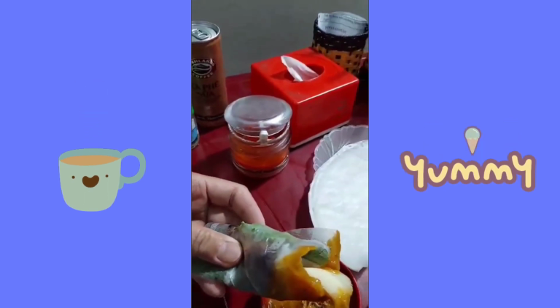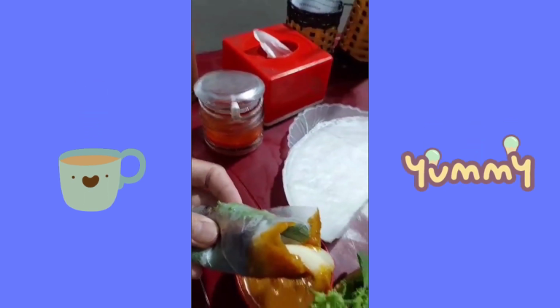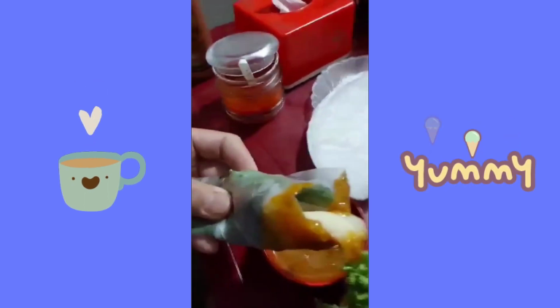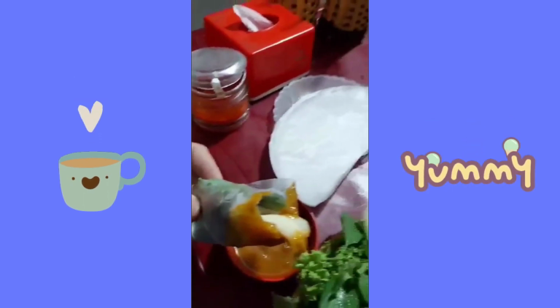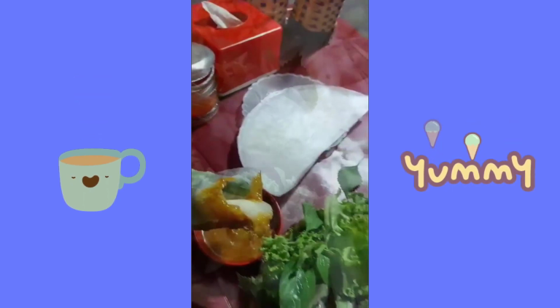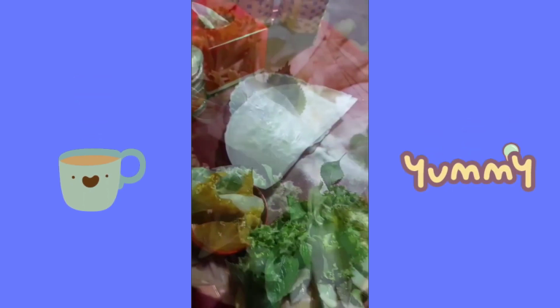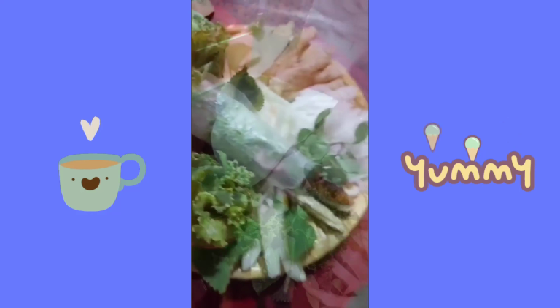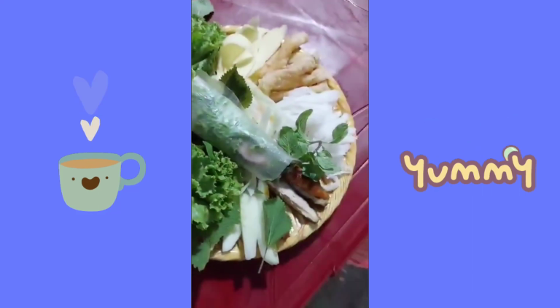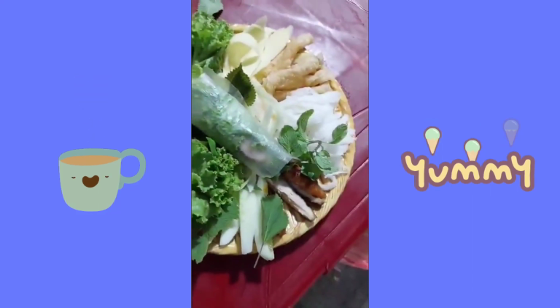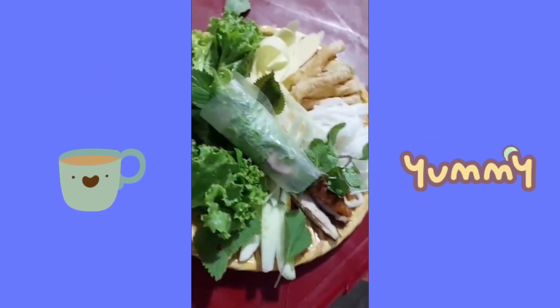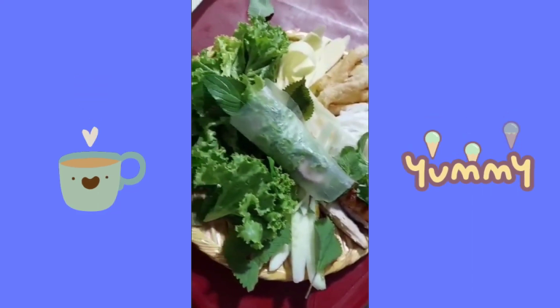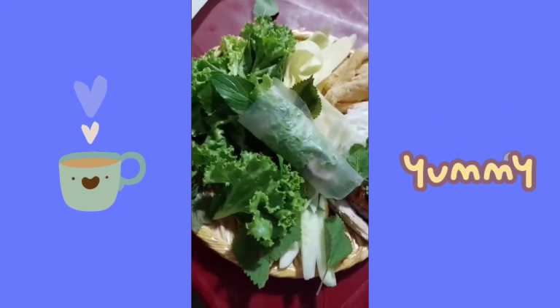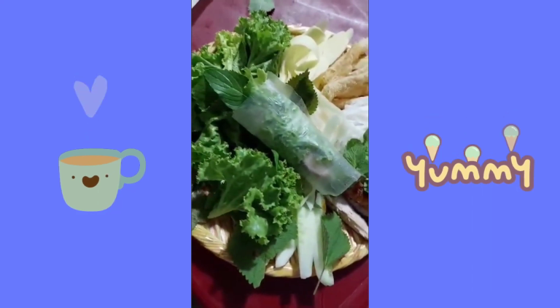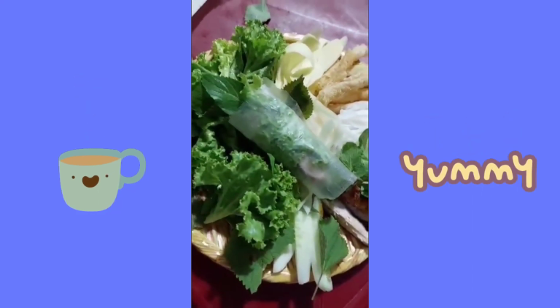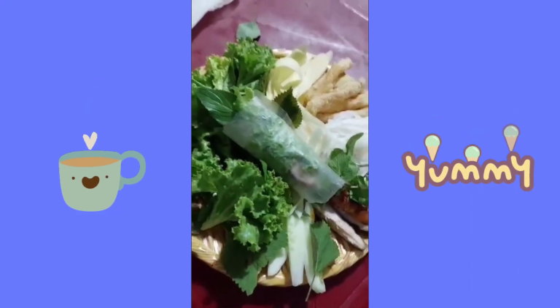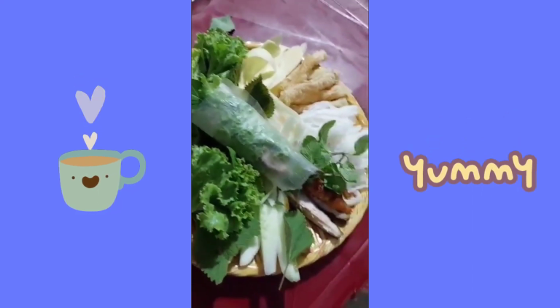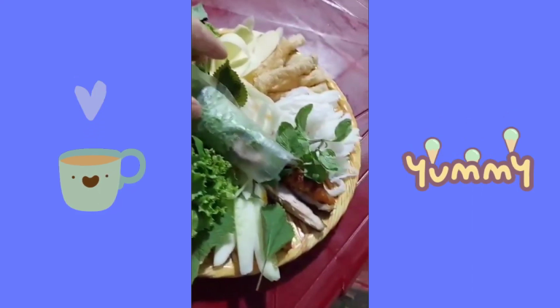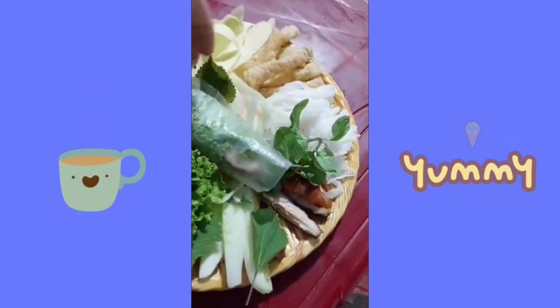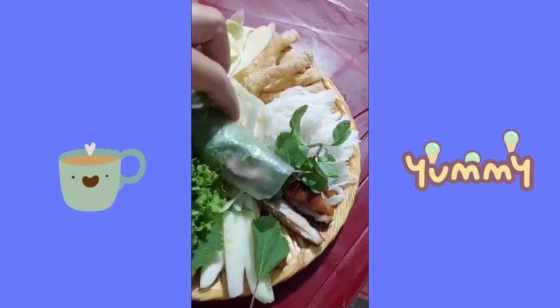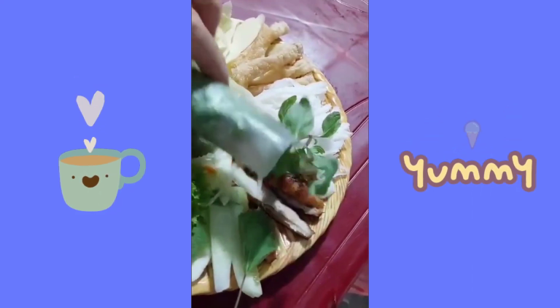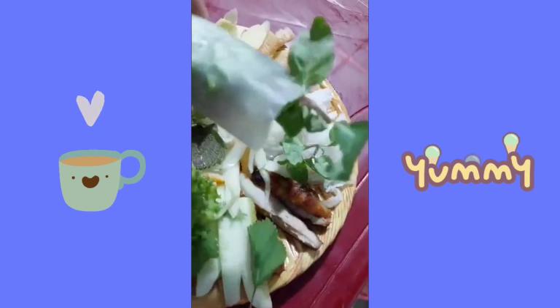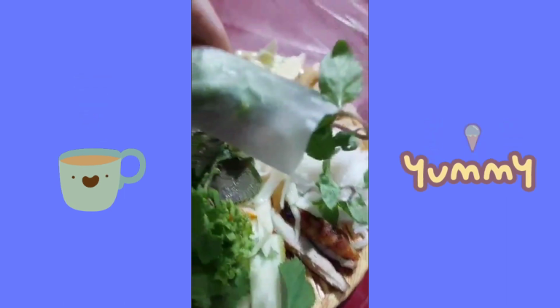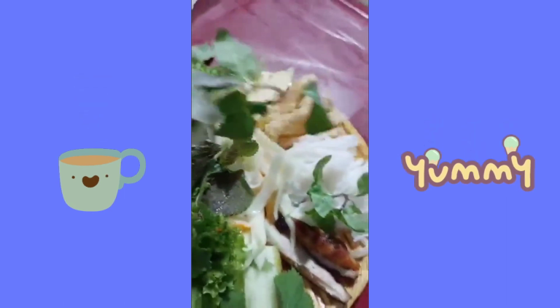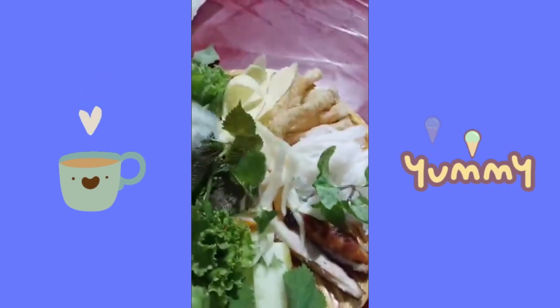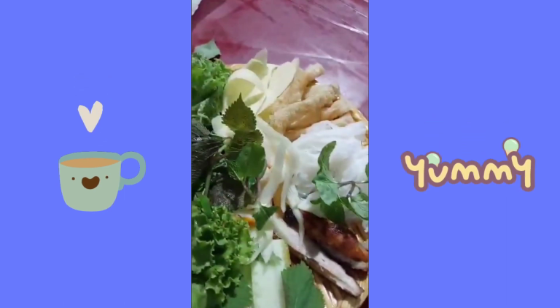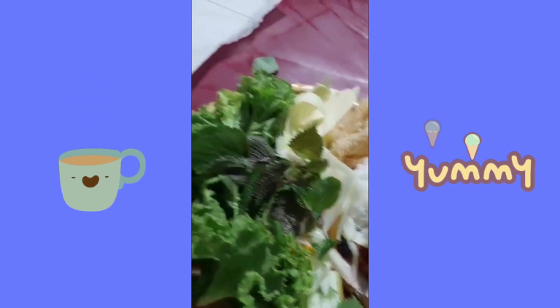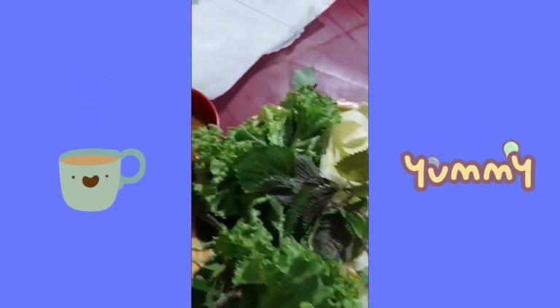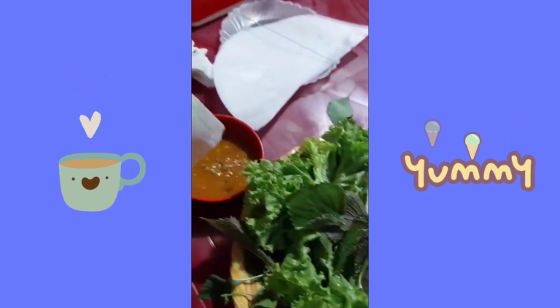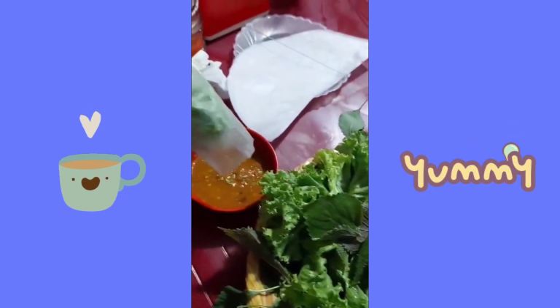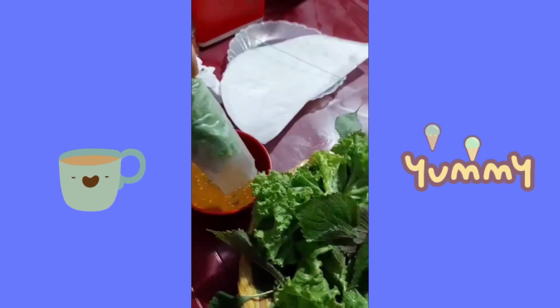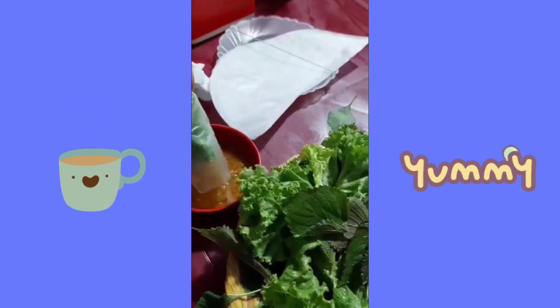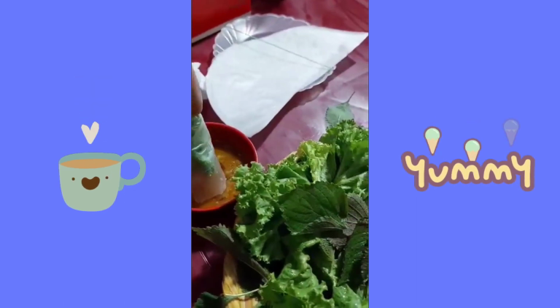Looks yummy! It's ready — it's rolled now. Dip it in the sauce.